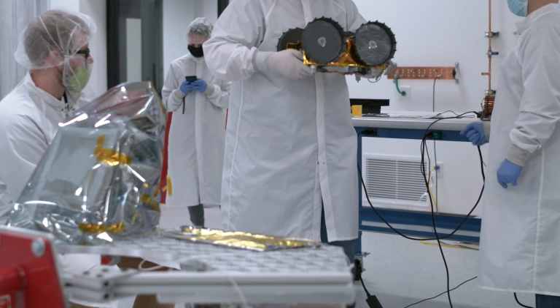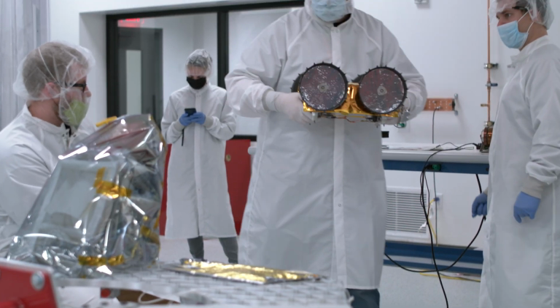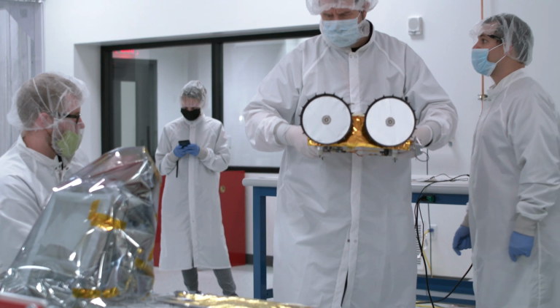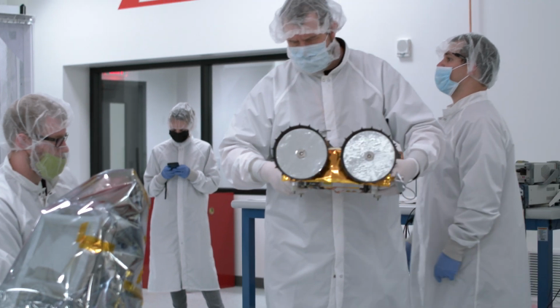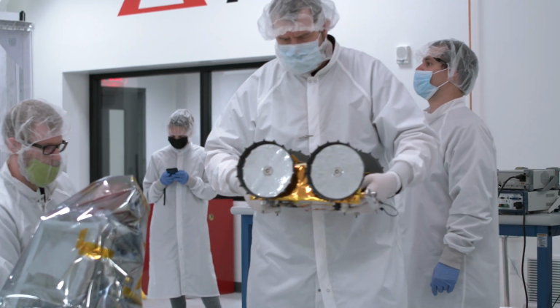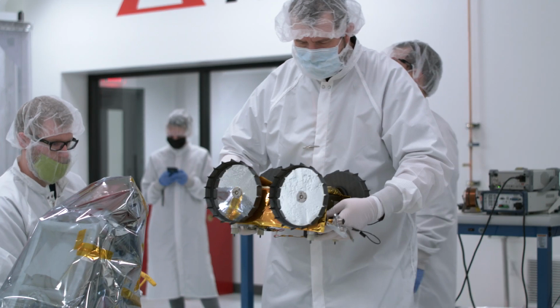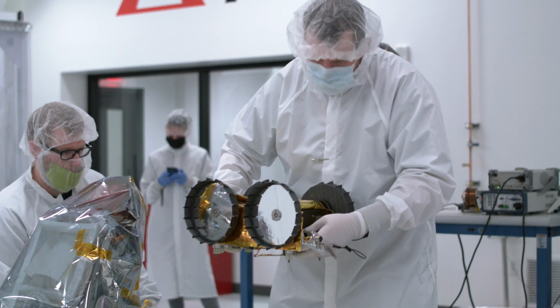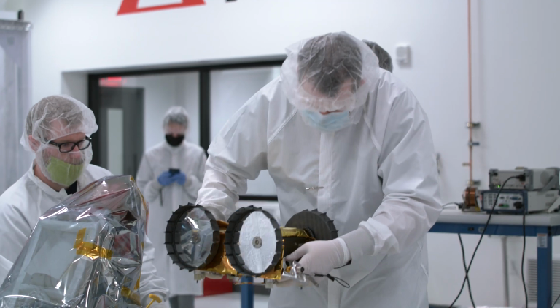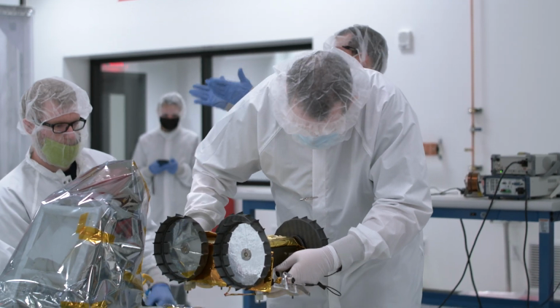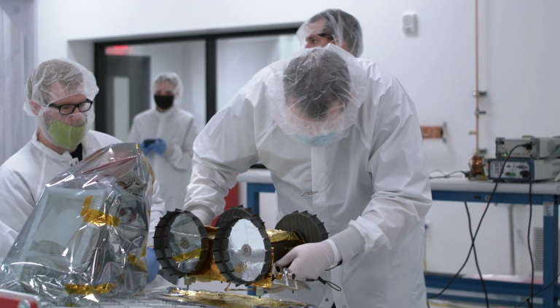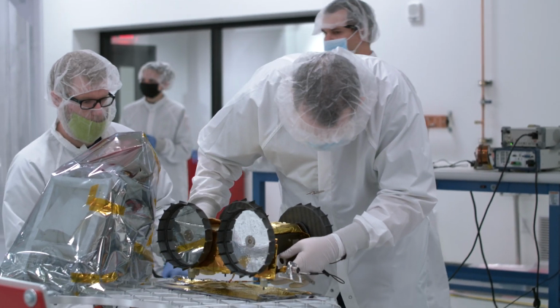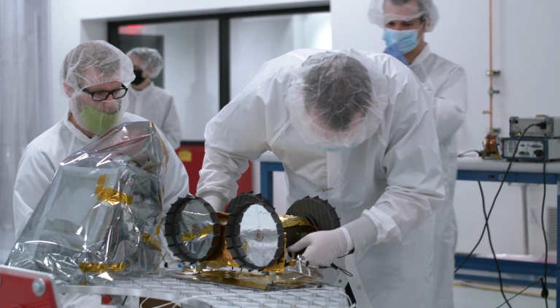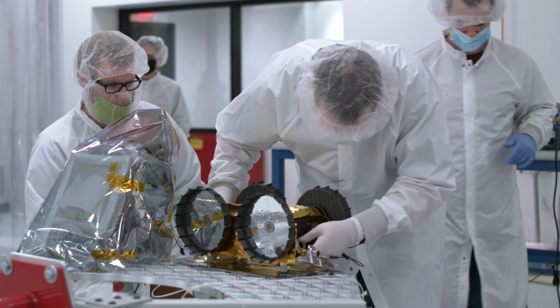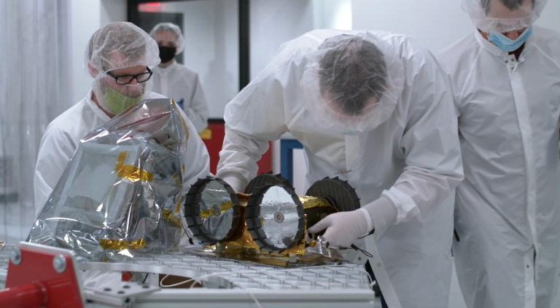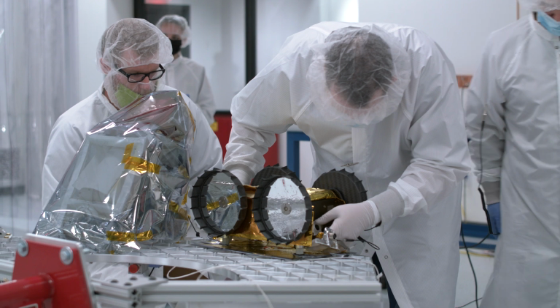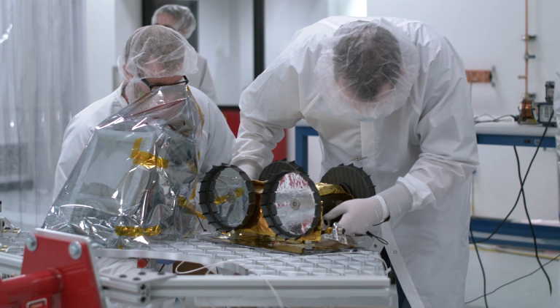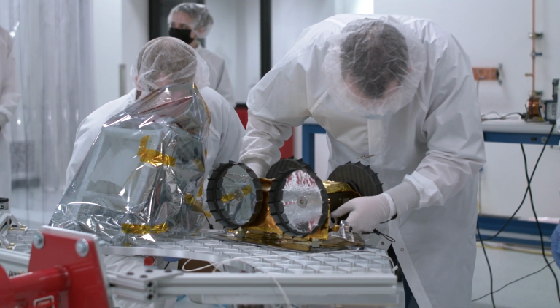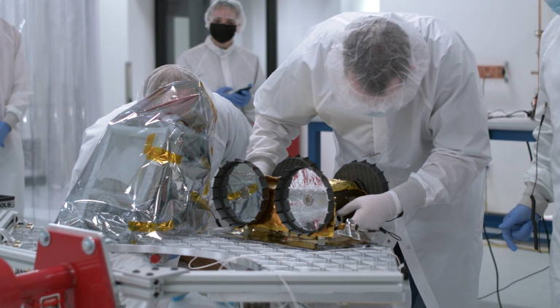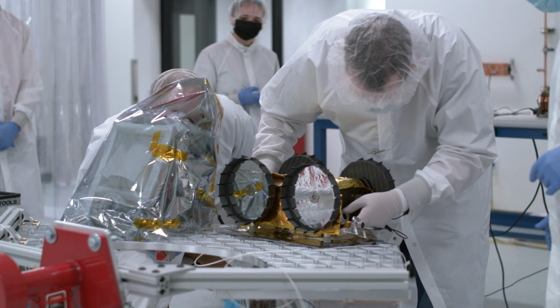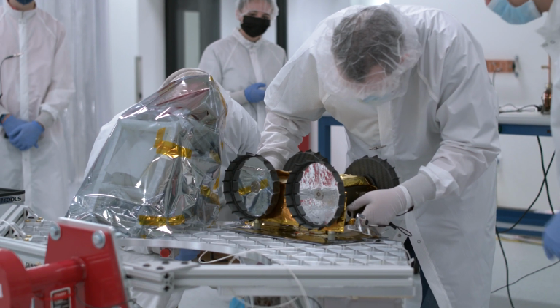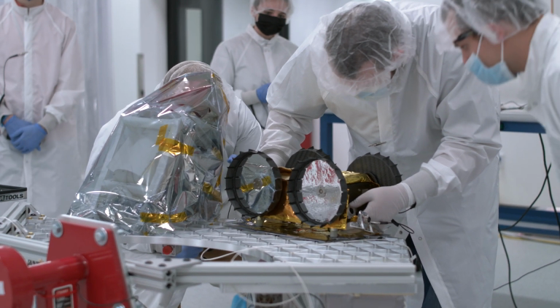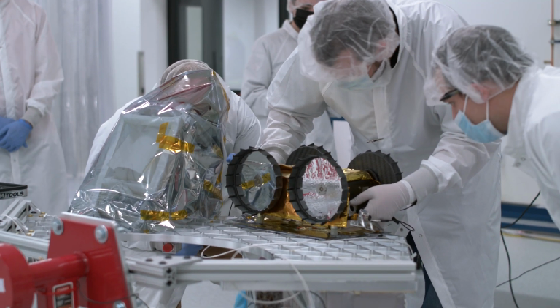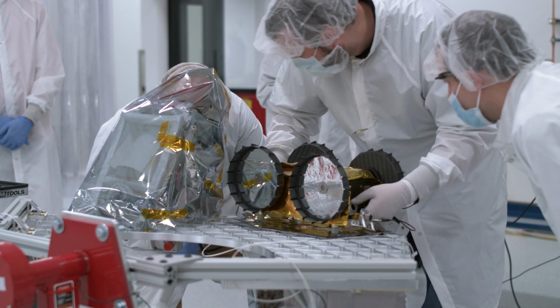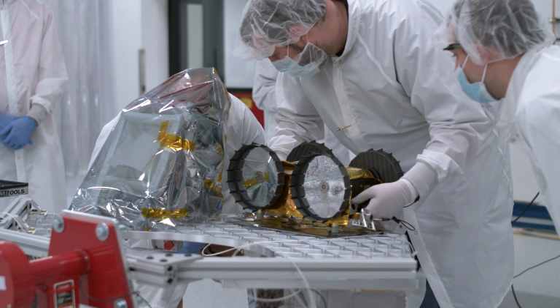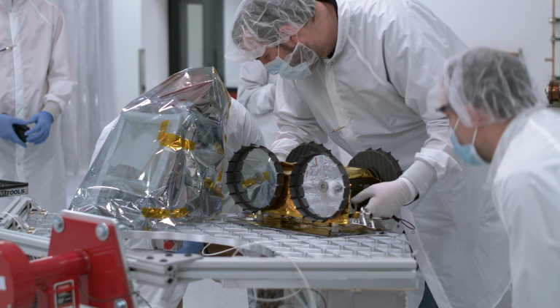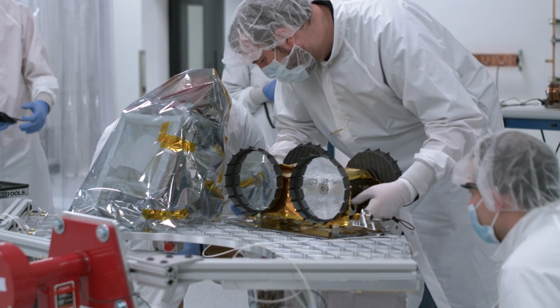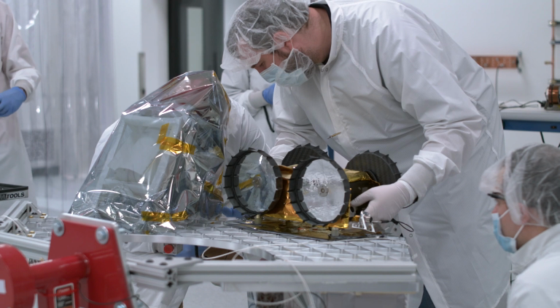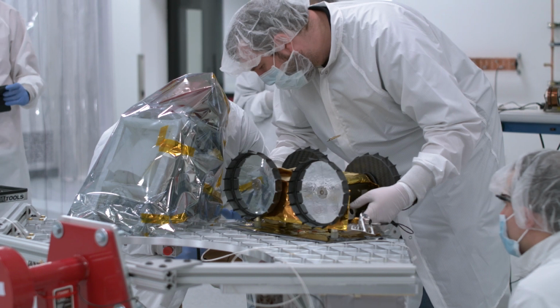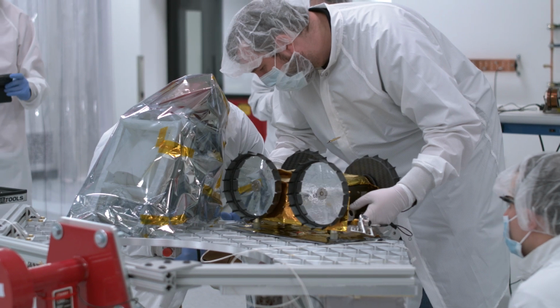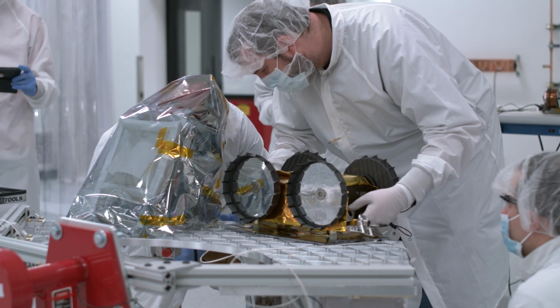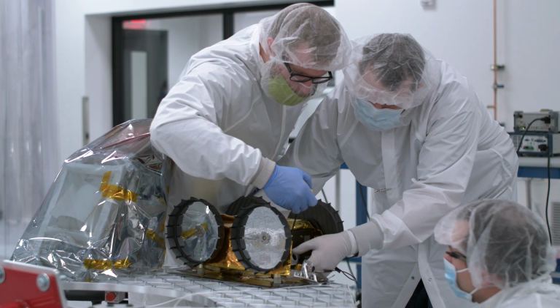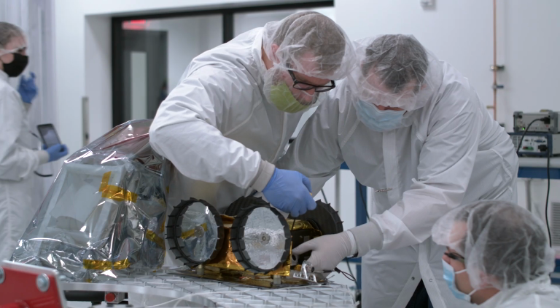Weighing in at about 4 pounds, the shoebox-sized IRIS aims to be the first American, student-developed, smallest and lightest rover to land on the Moon.